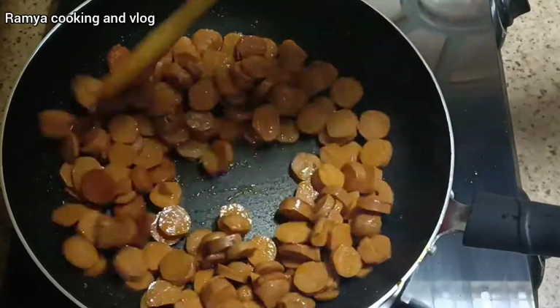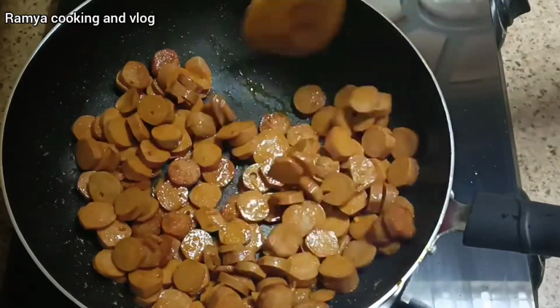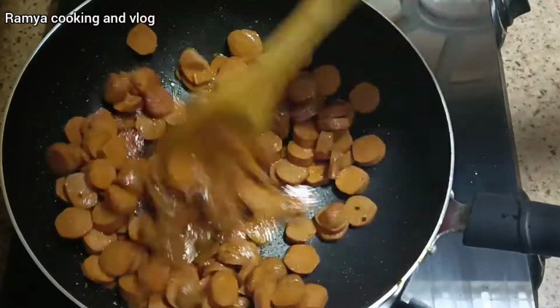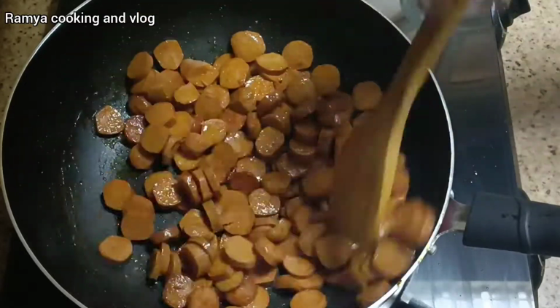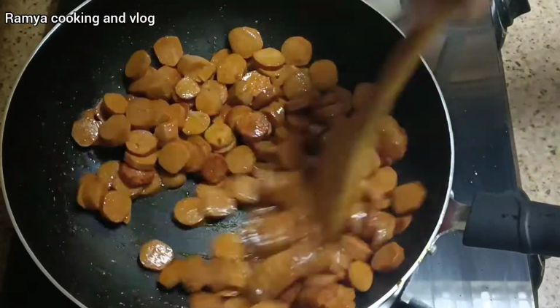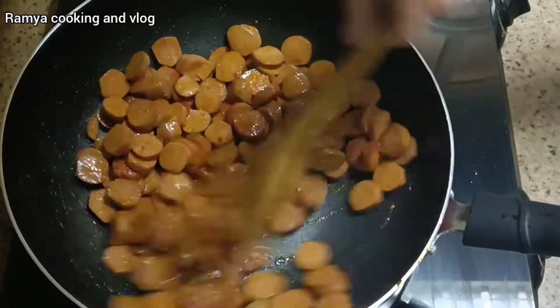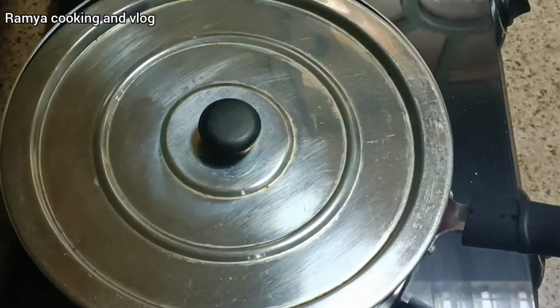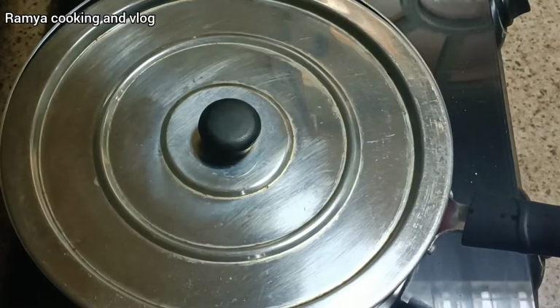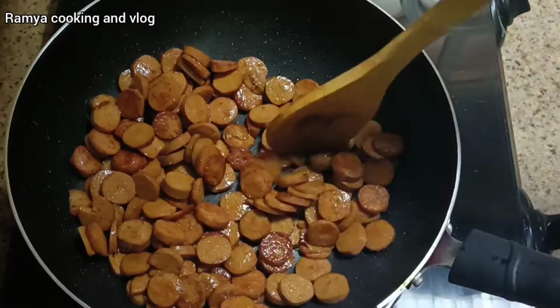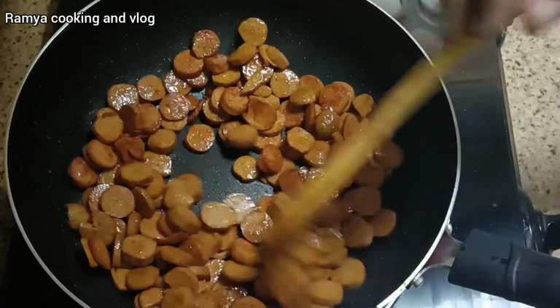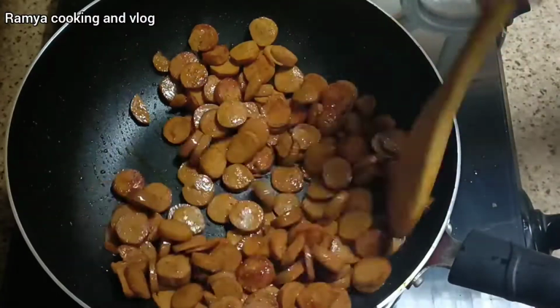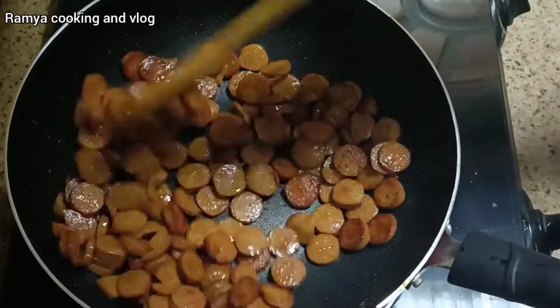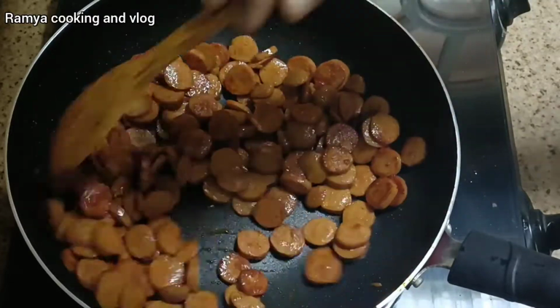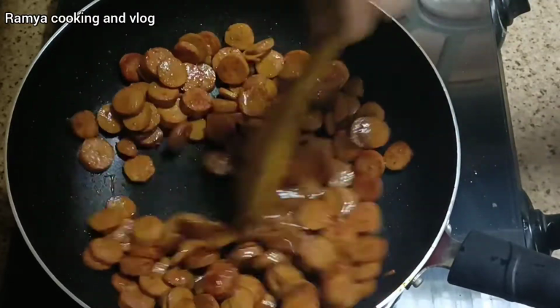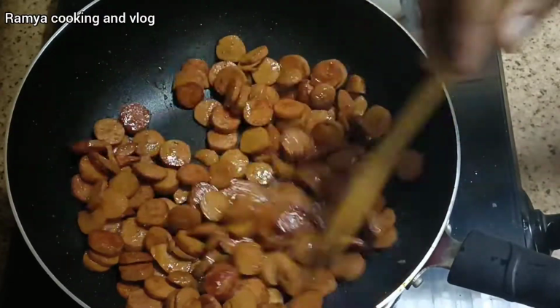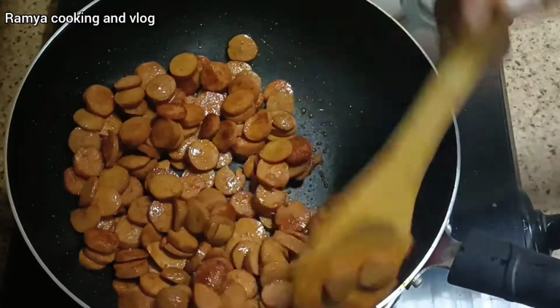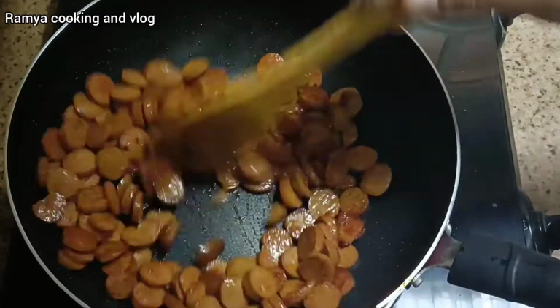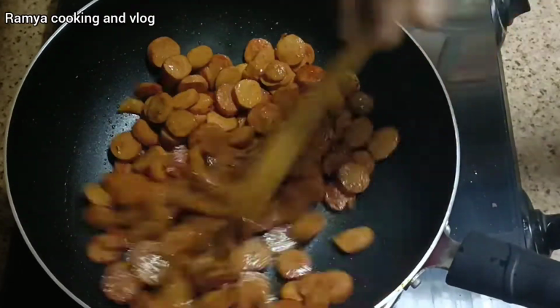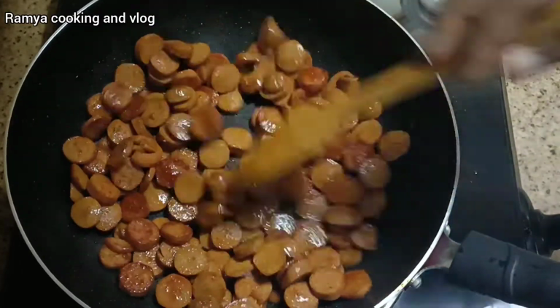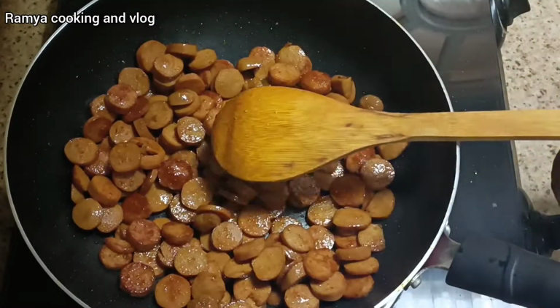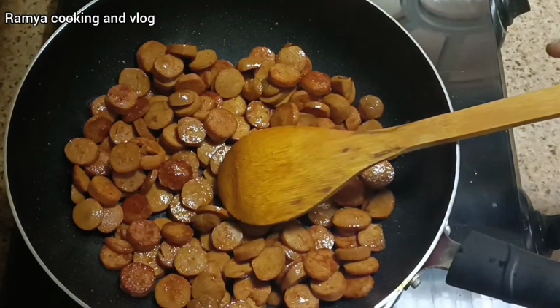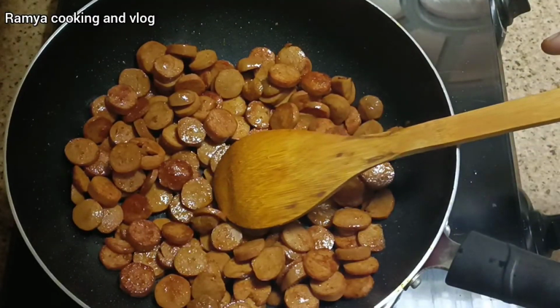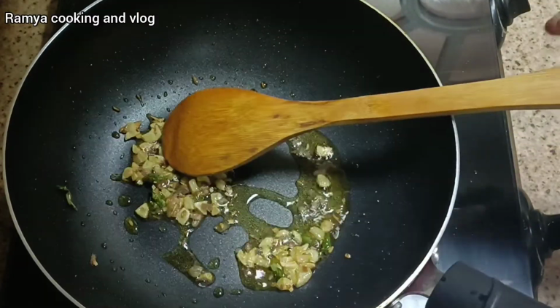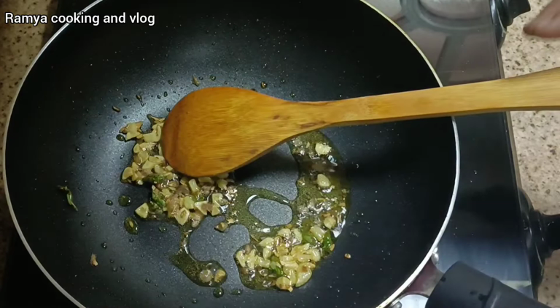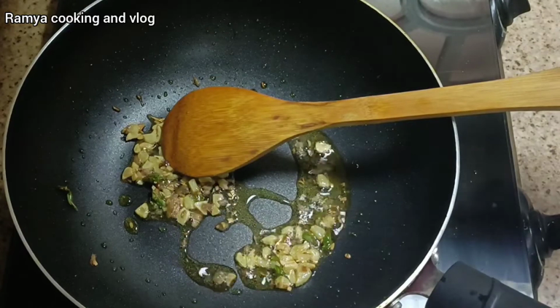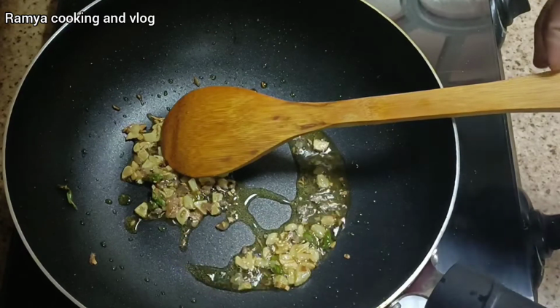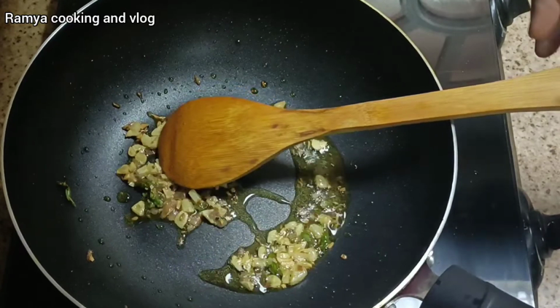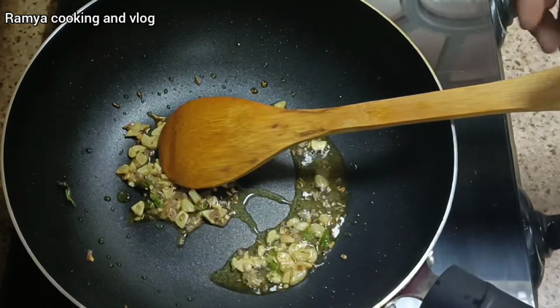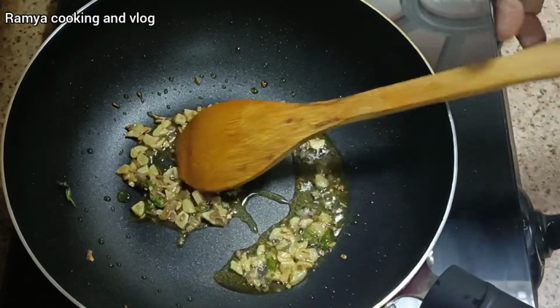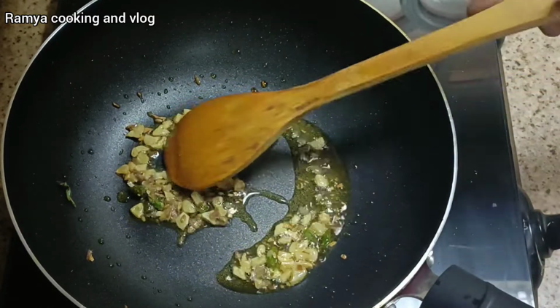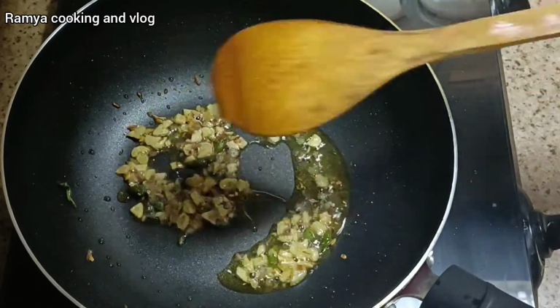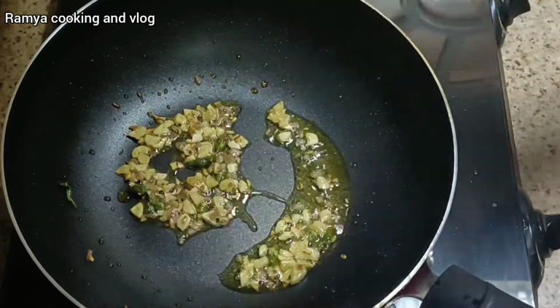Now we are ready to put the sausage in the pan. You should add the sausage in the pan. We will cut the sausage in the pan.